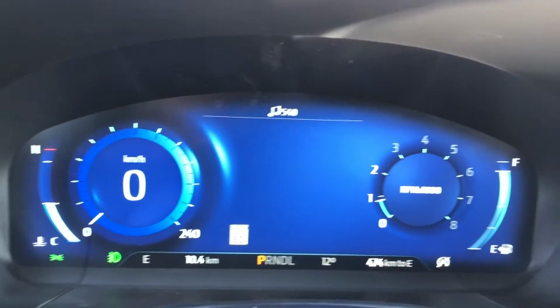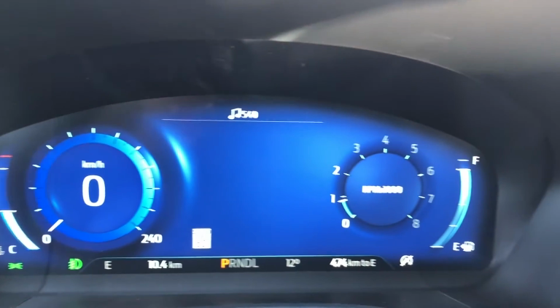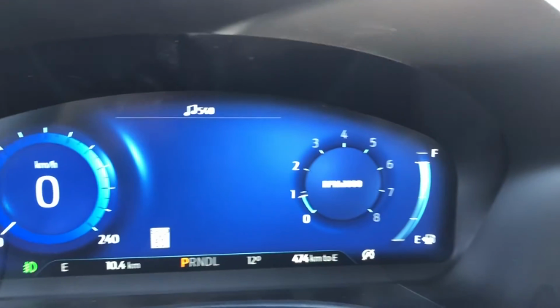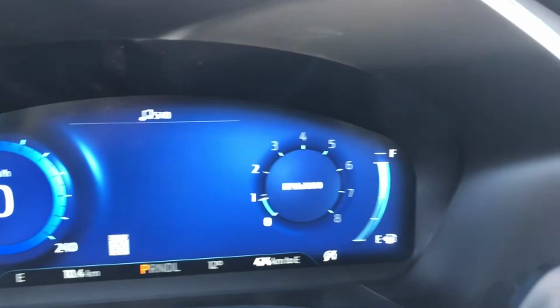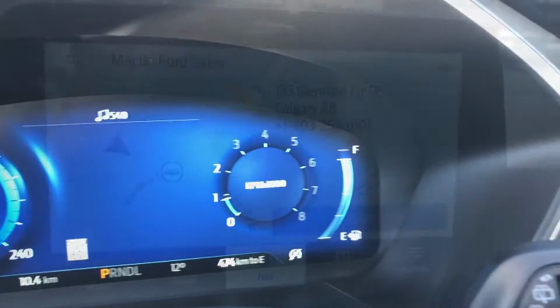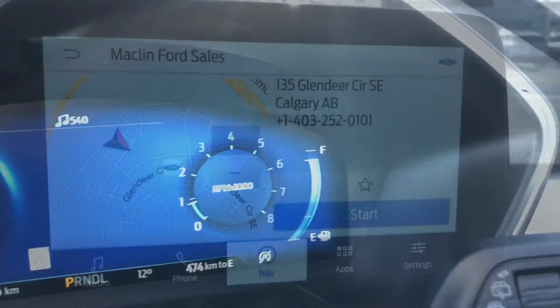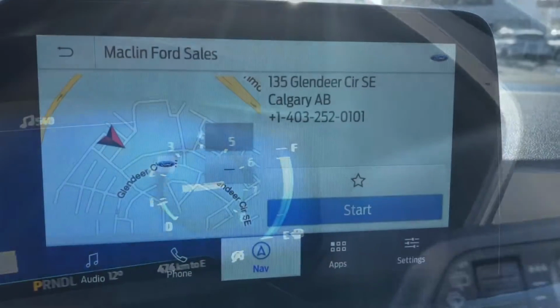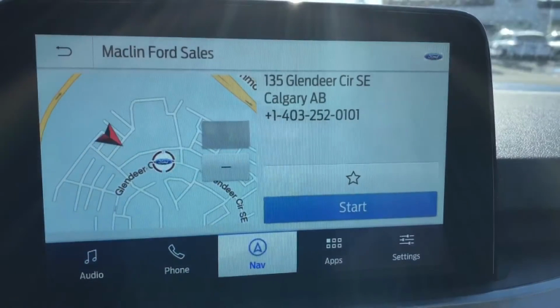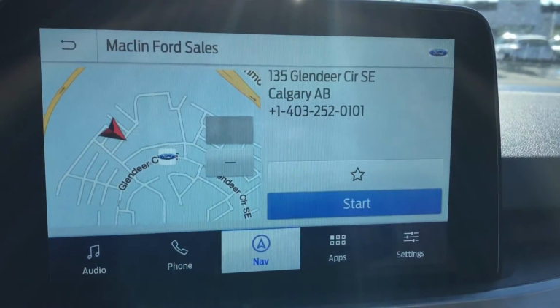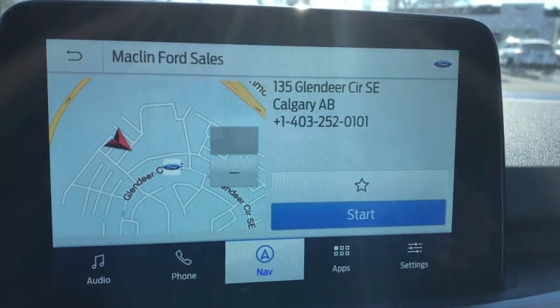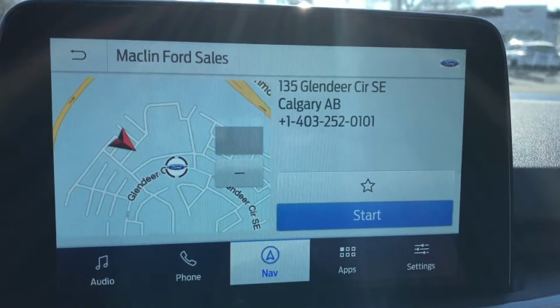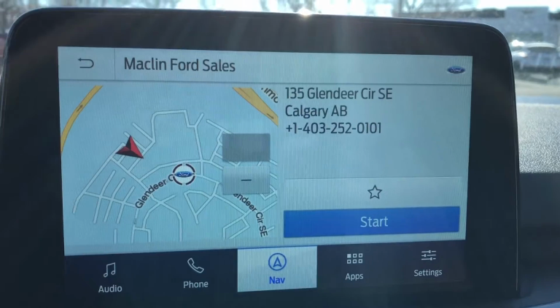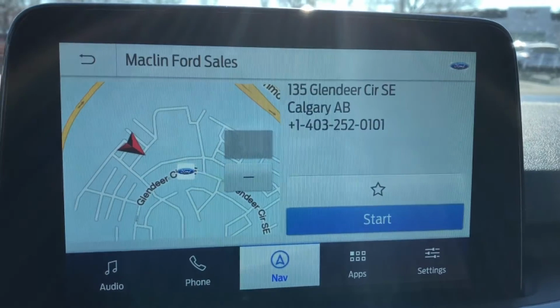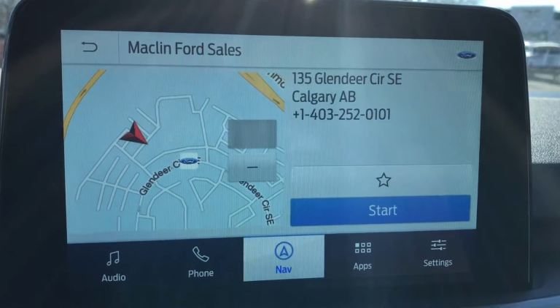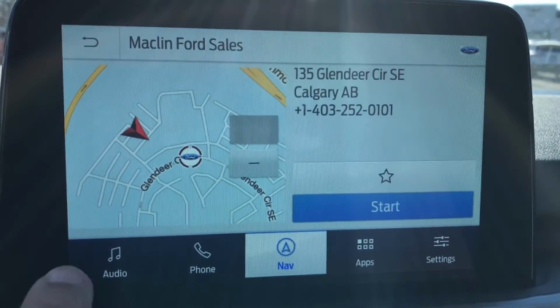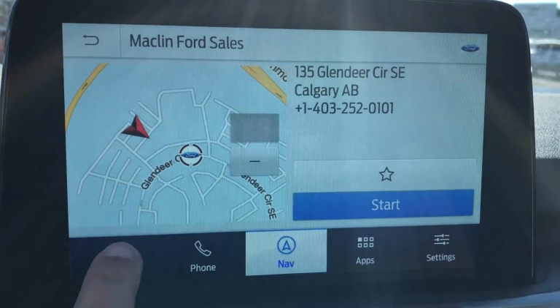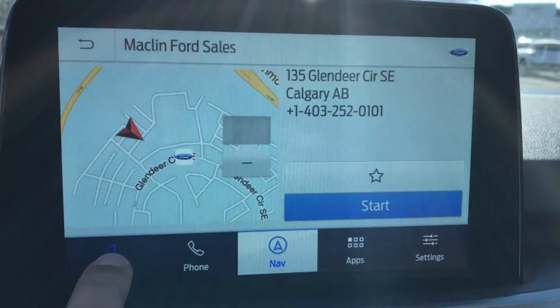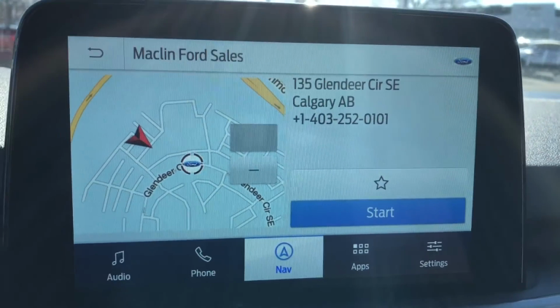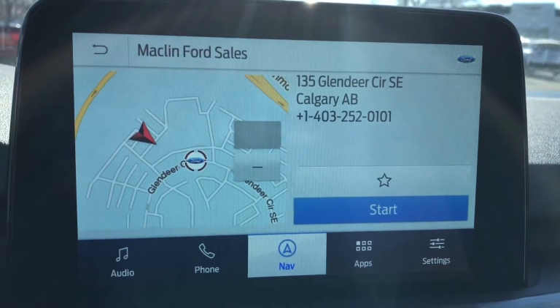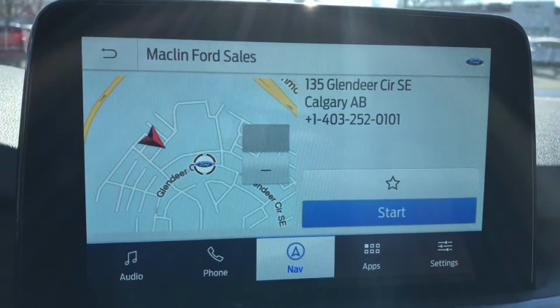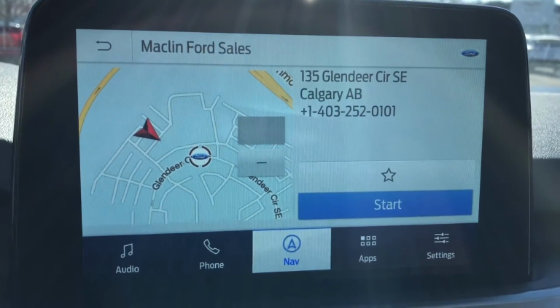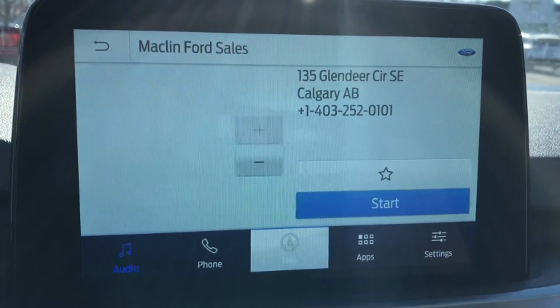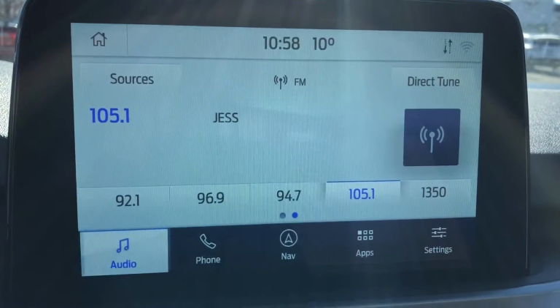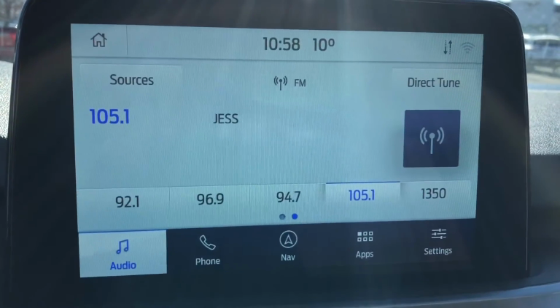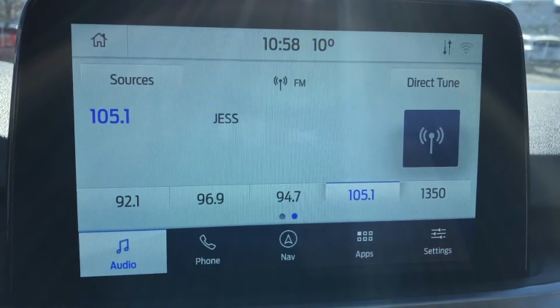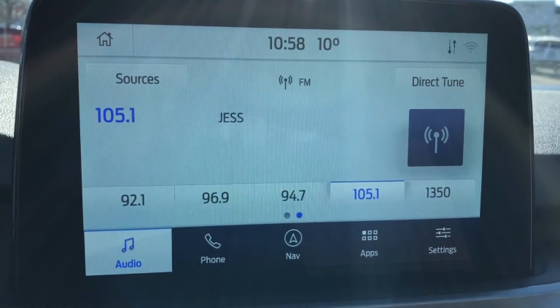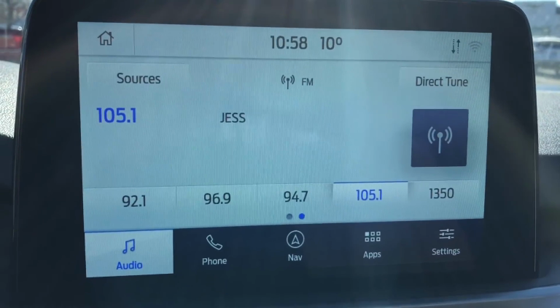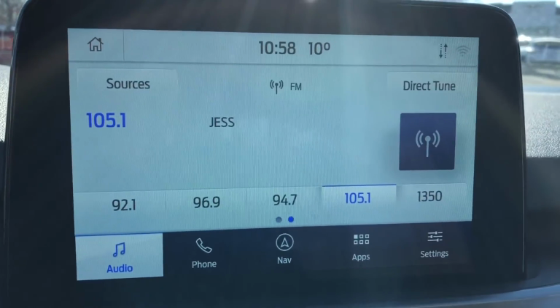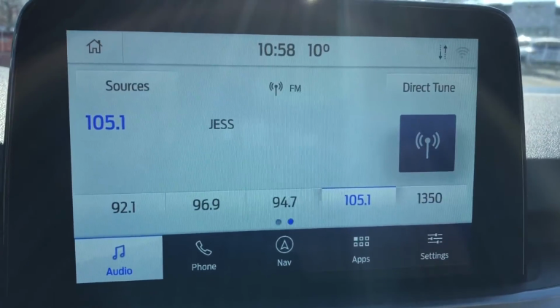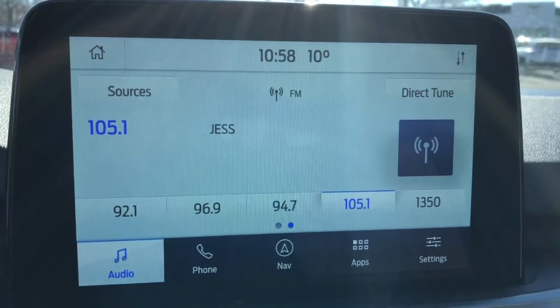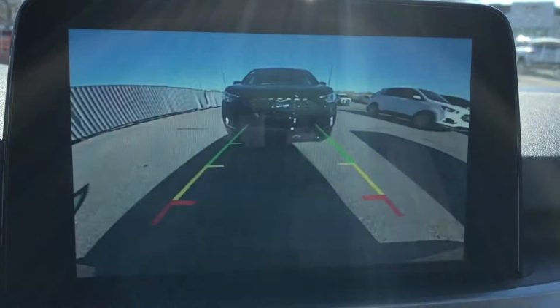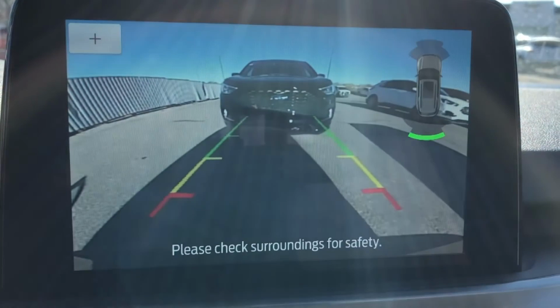The productivity touchscreen provides easy access to the controls for your navigation as well as your audio and Bluetooth systems, and displays the feed from your reverse camera.